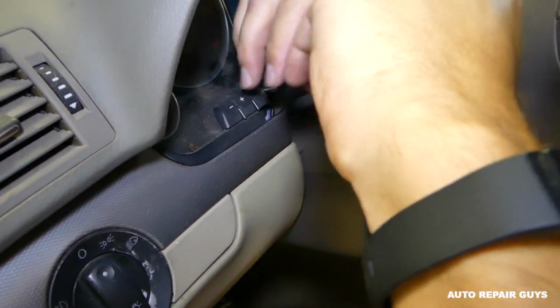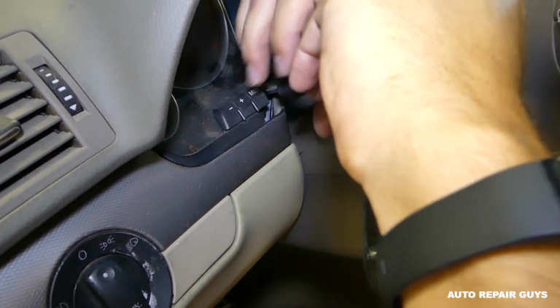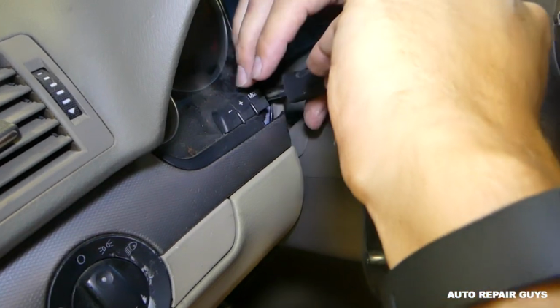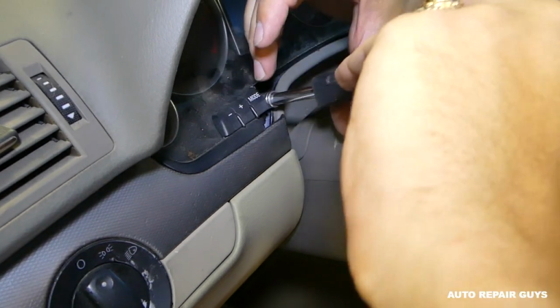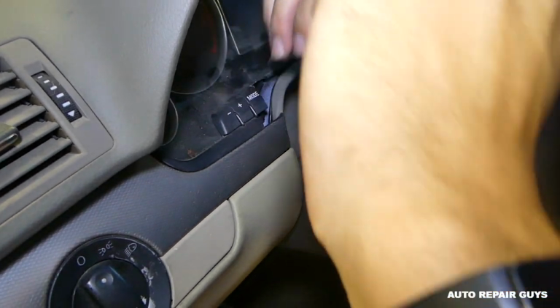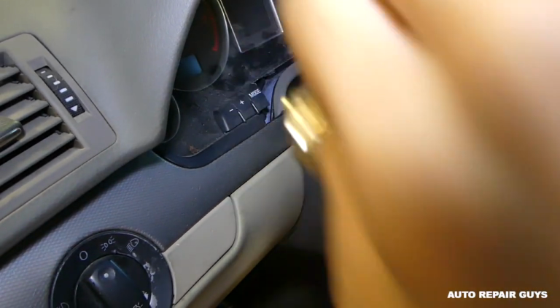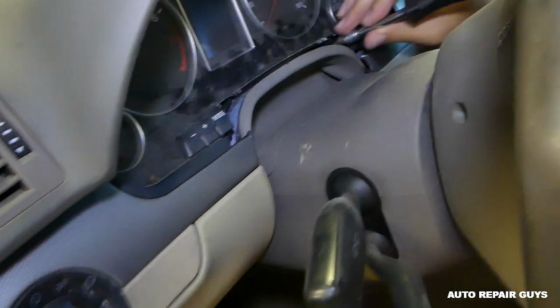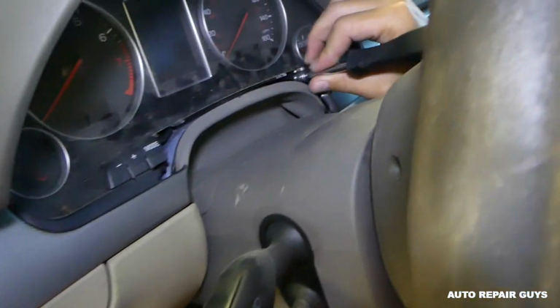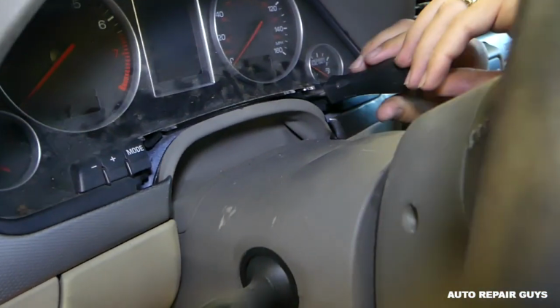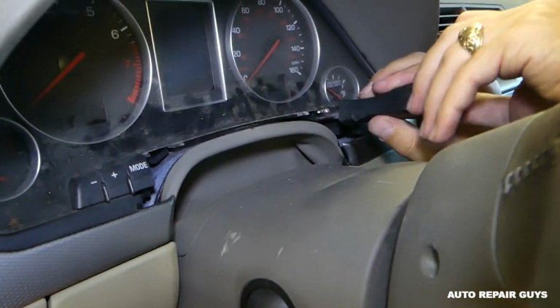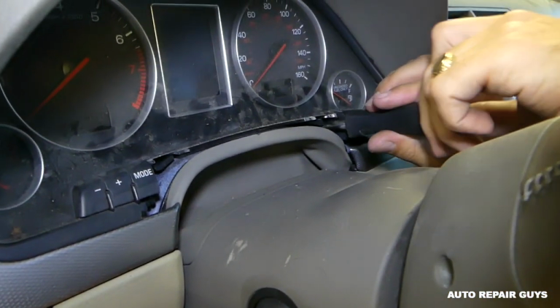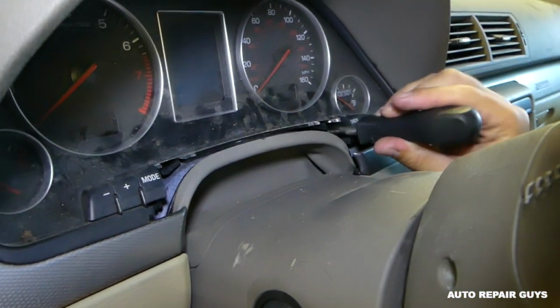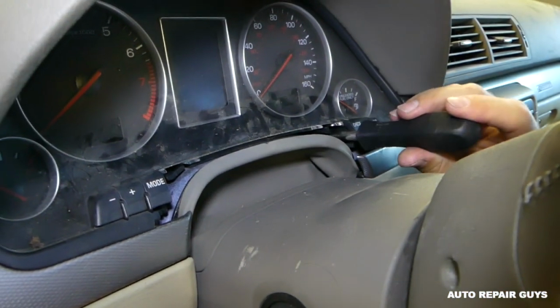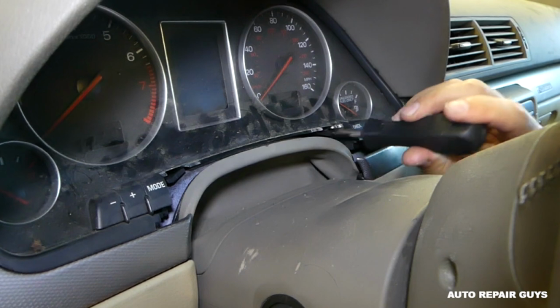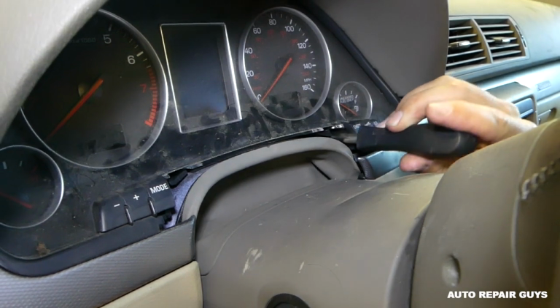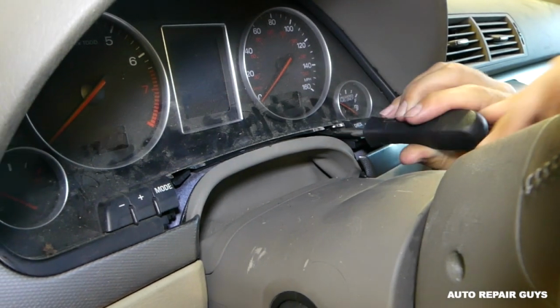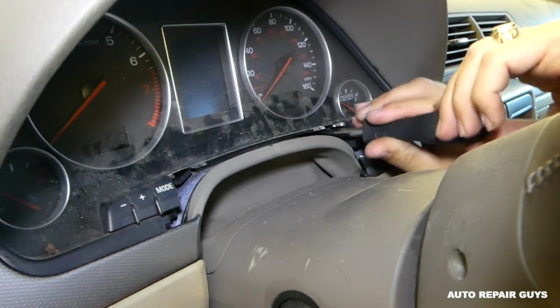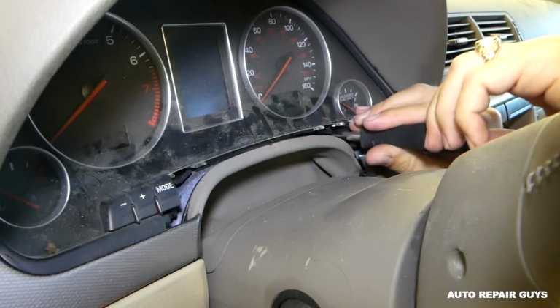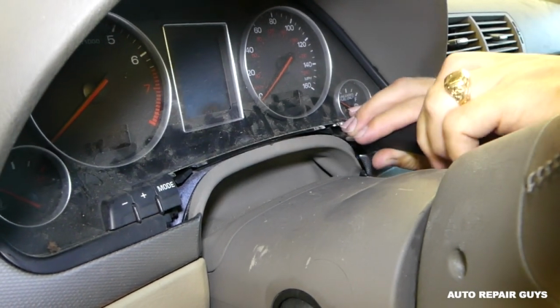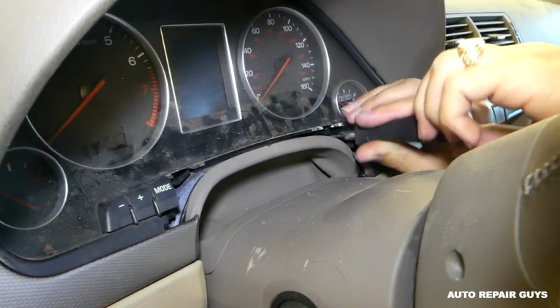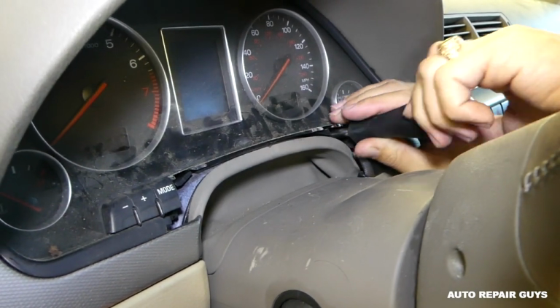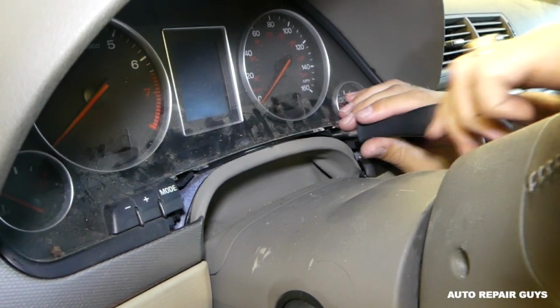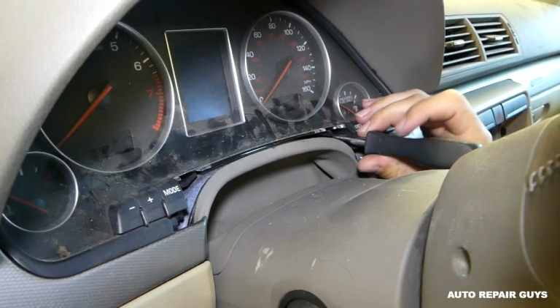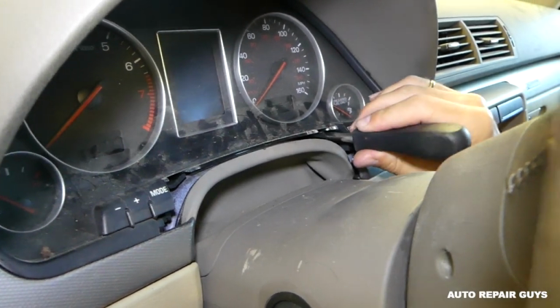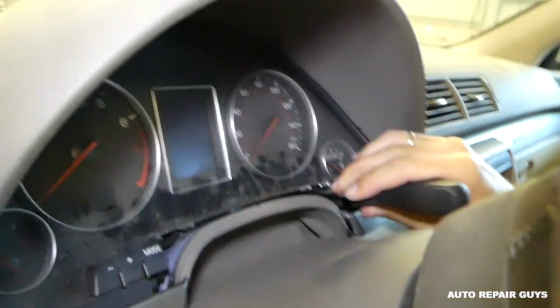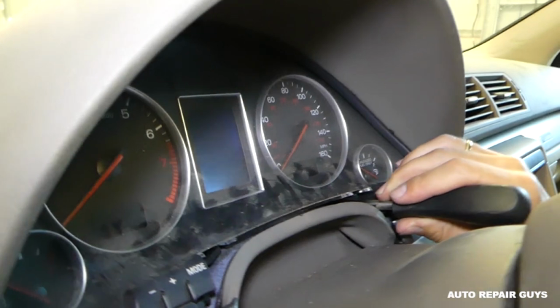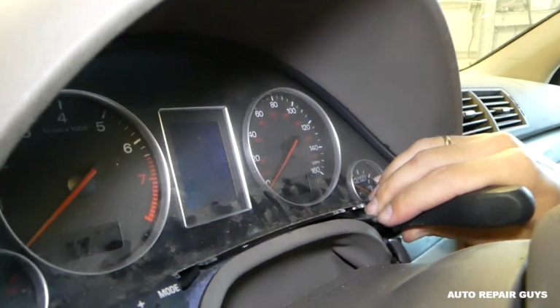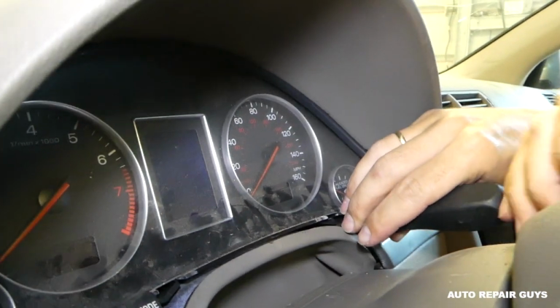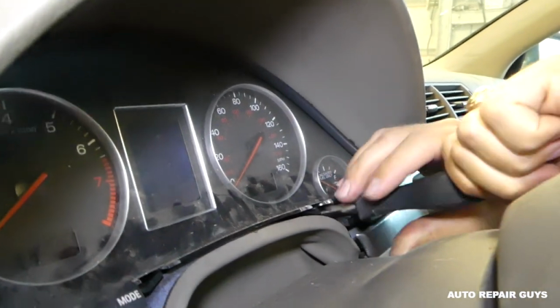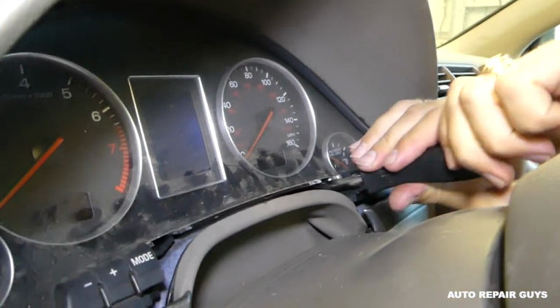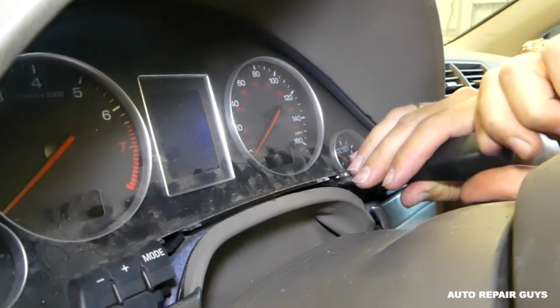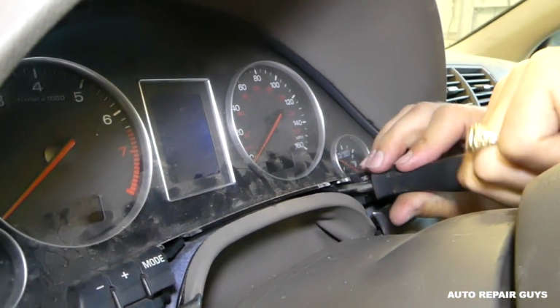One is loose. Then we have another one on this side — it's a little bit hard to find them because they're in there a little bit, but it's doable. Right there.